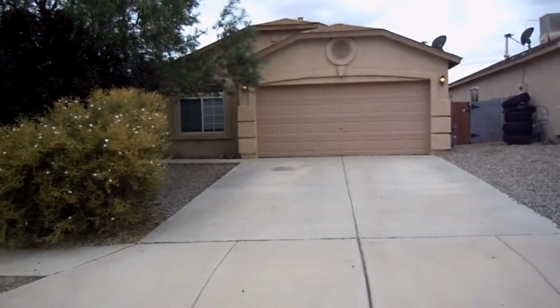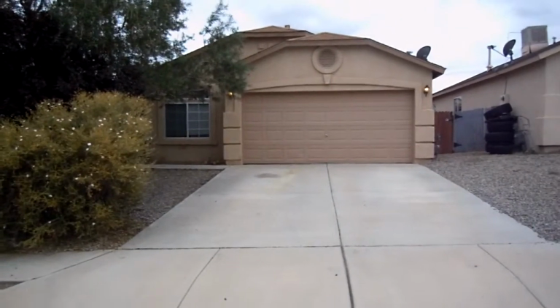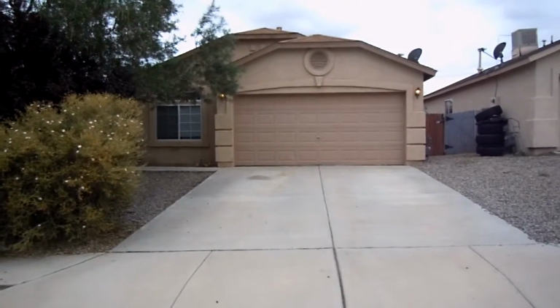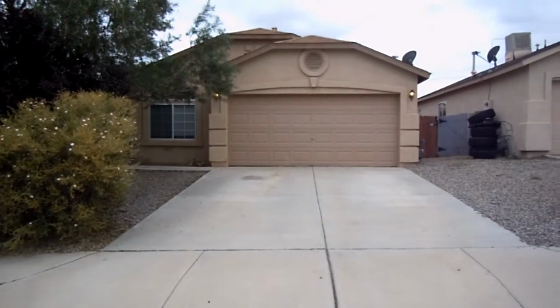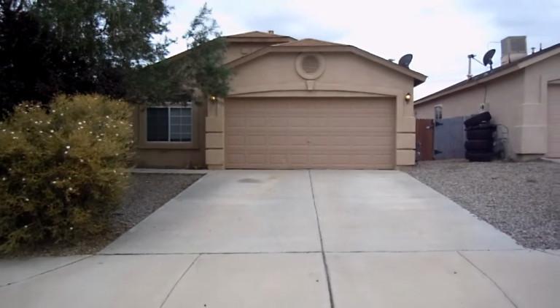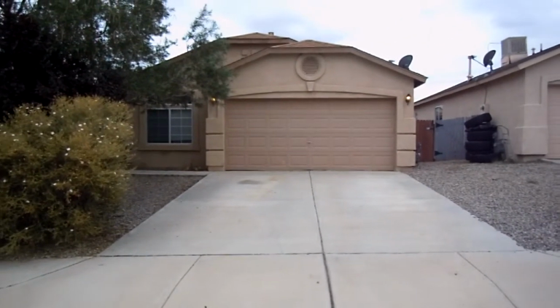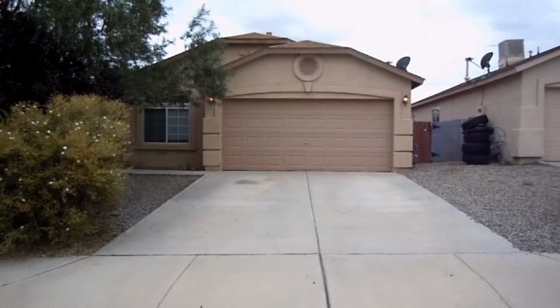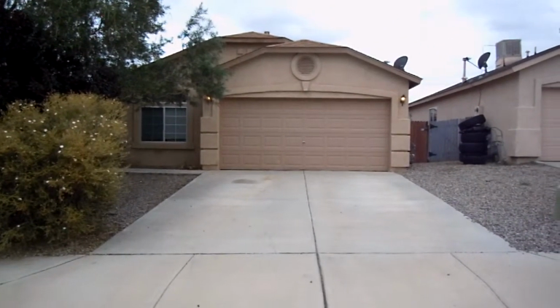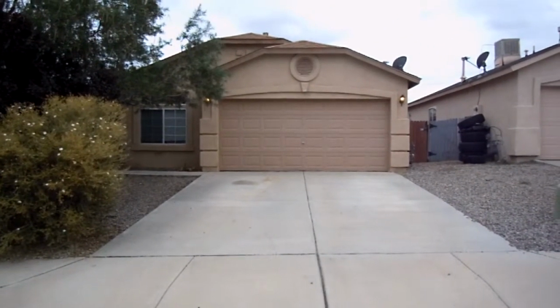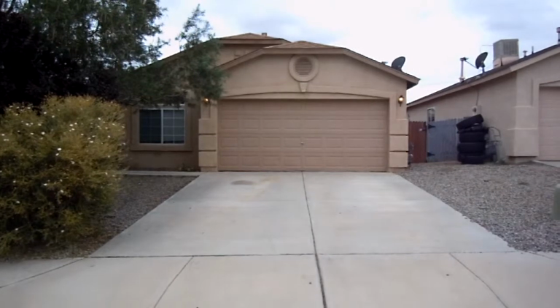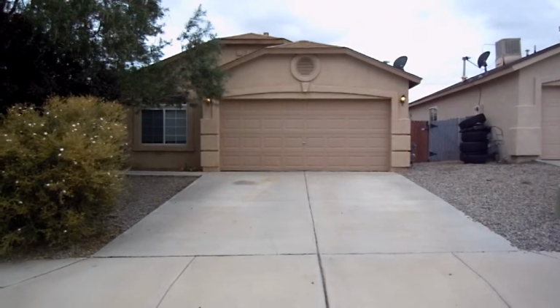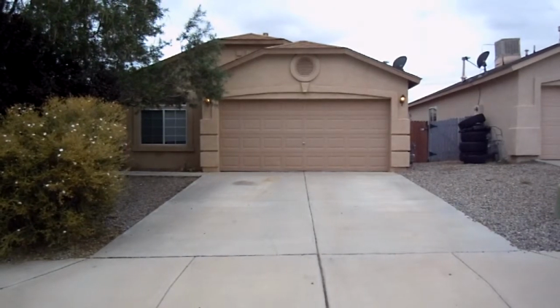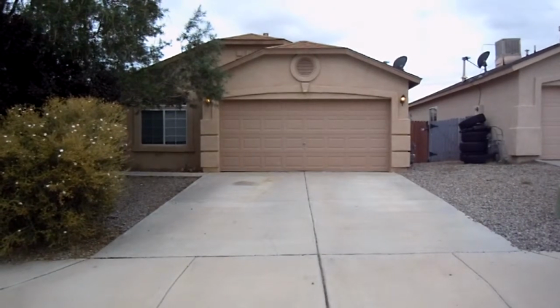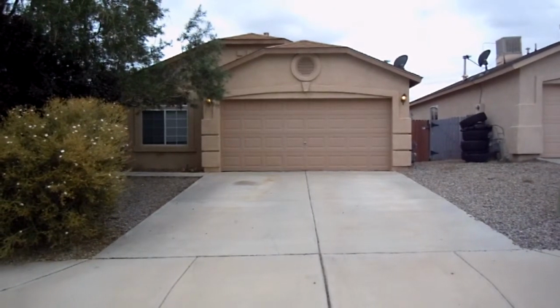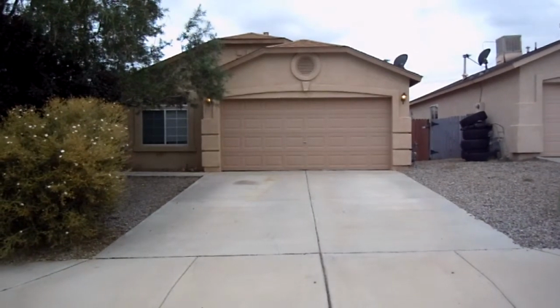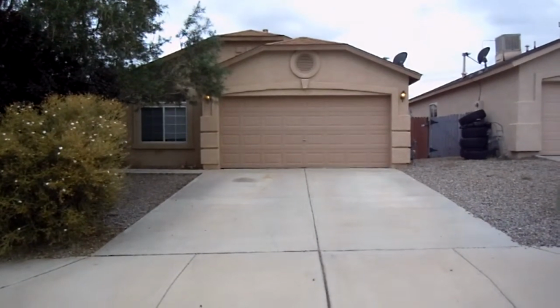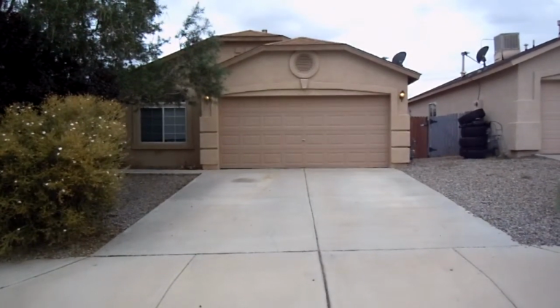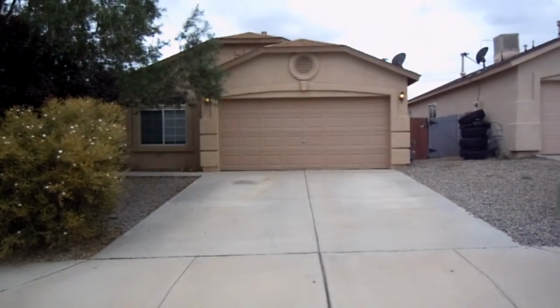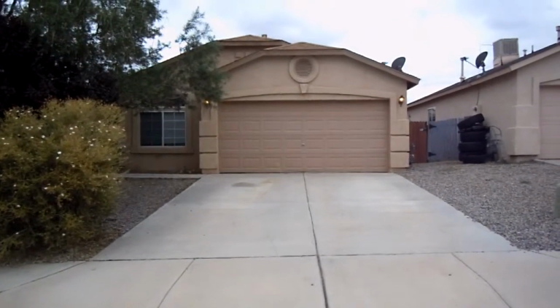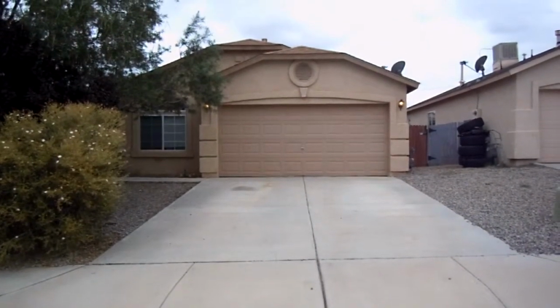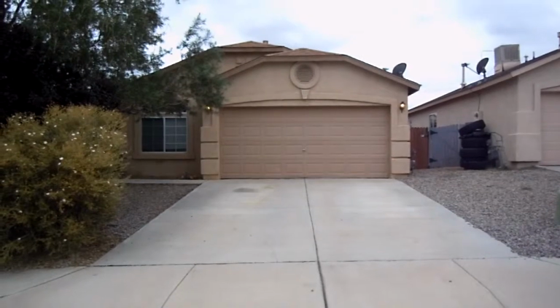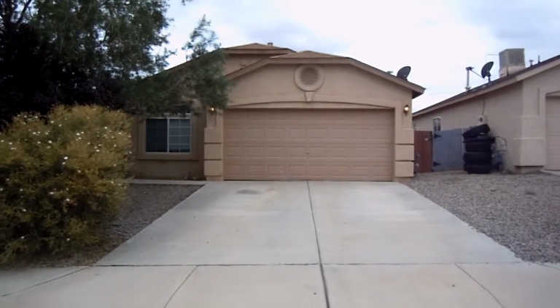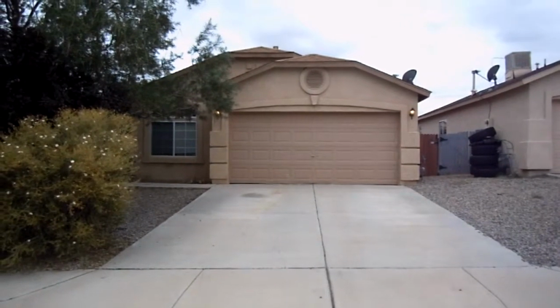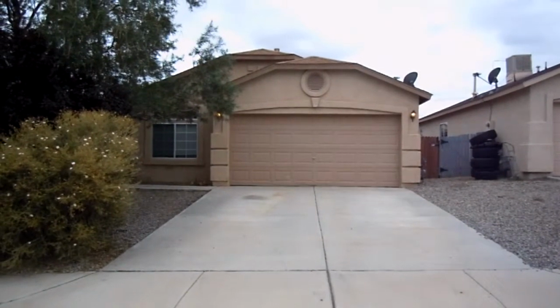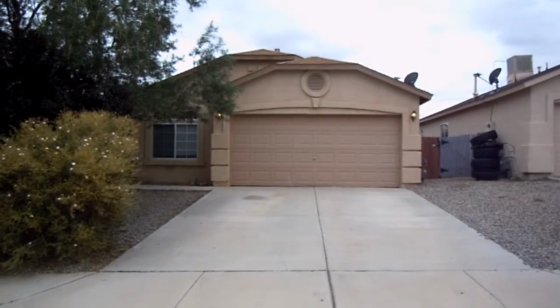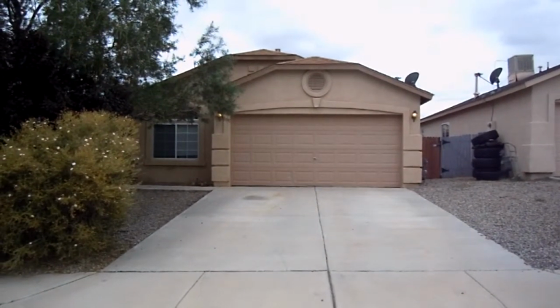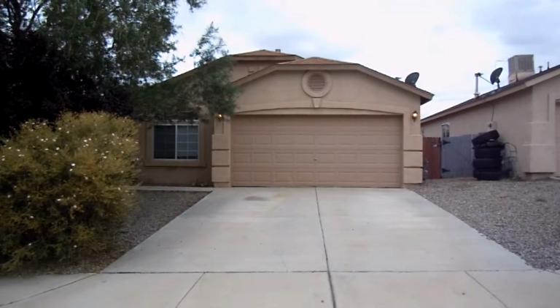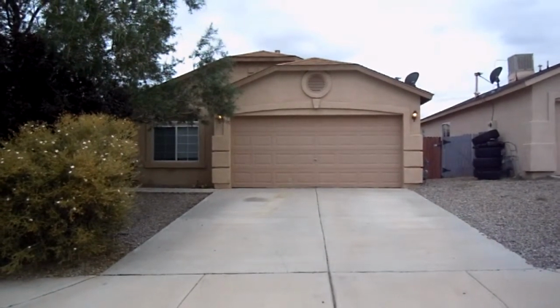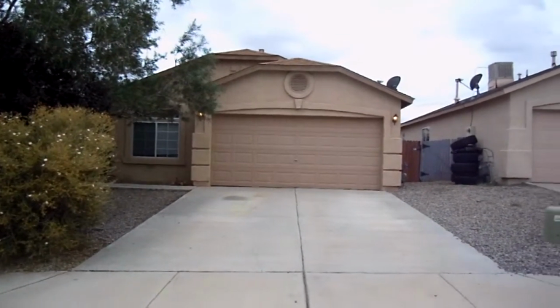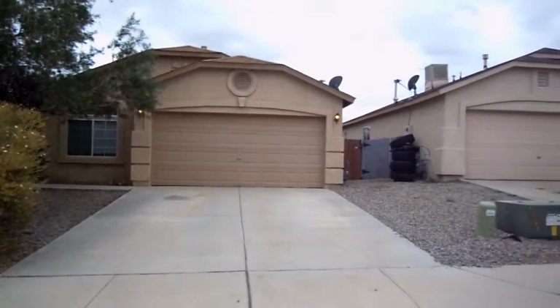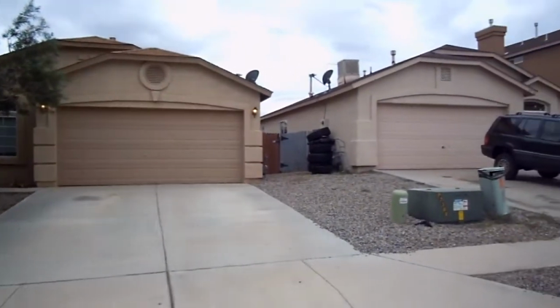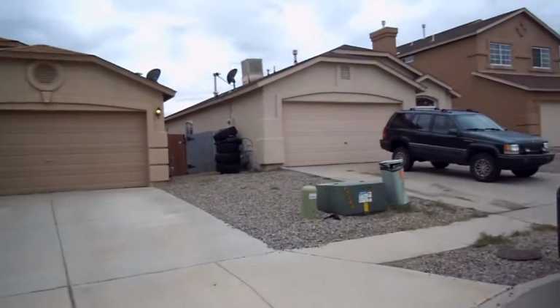Hi, welcome to Tyson Properties. My name is Linda and we are at 6920 Schuyler in Rio Rancho. This is a three-bedroom, two-bath, two-car garage, and we are going to do a little survey of the neighborhood.